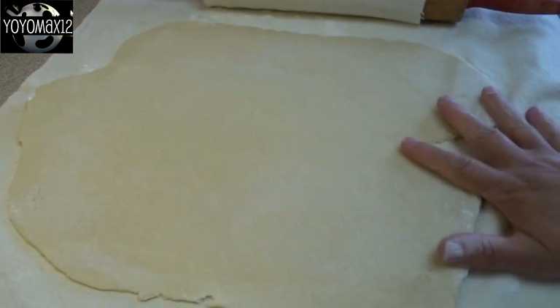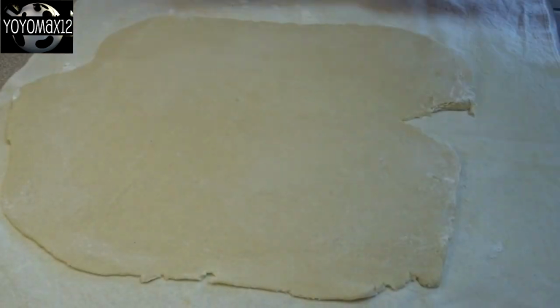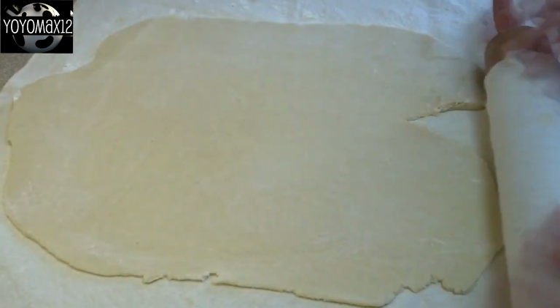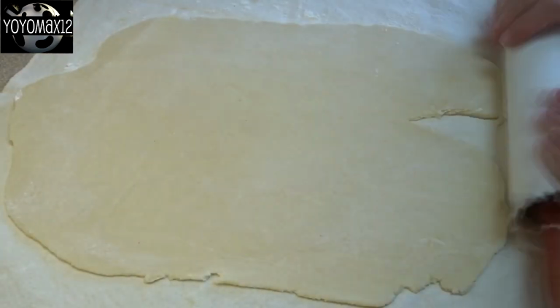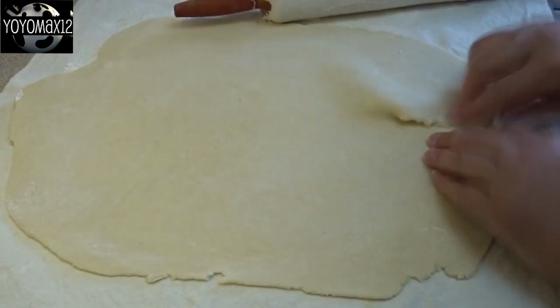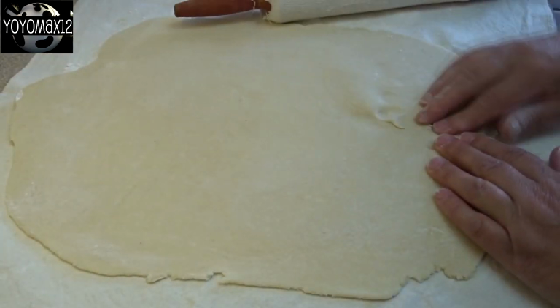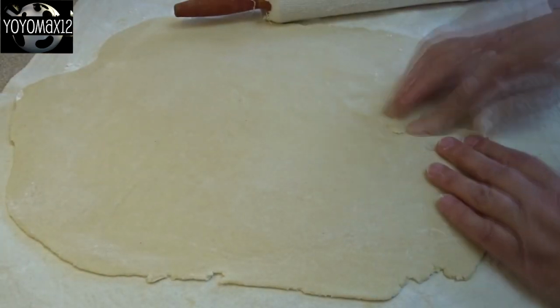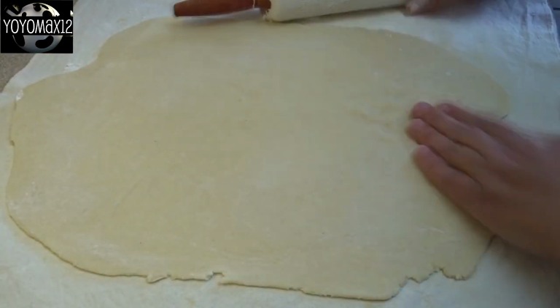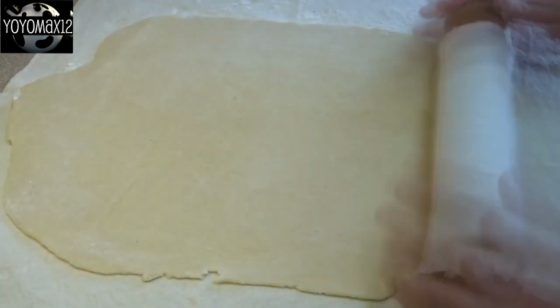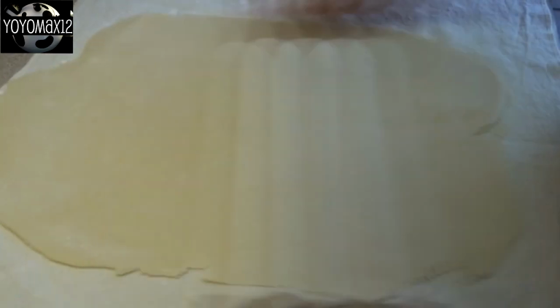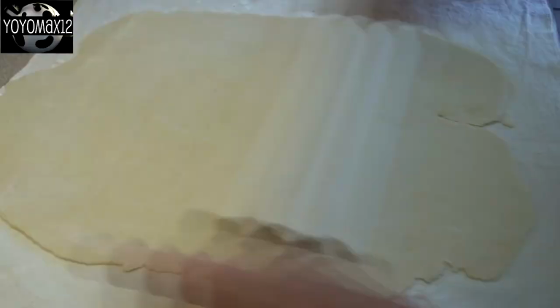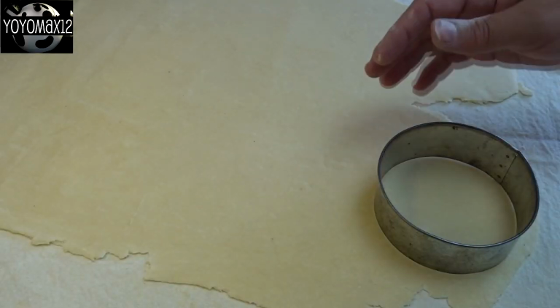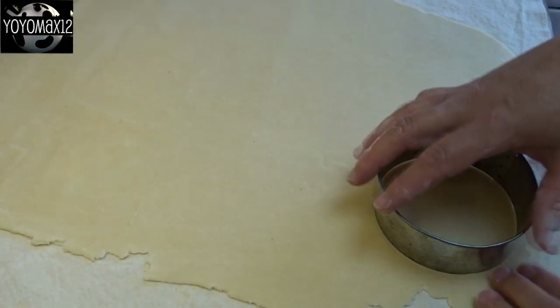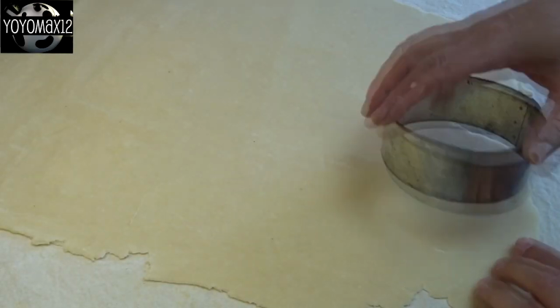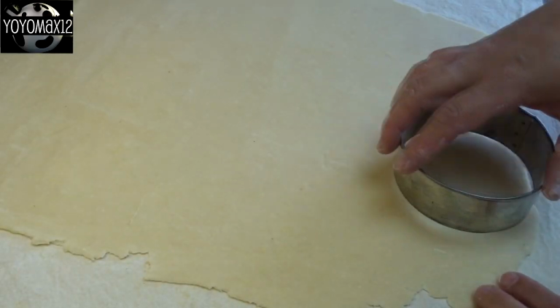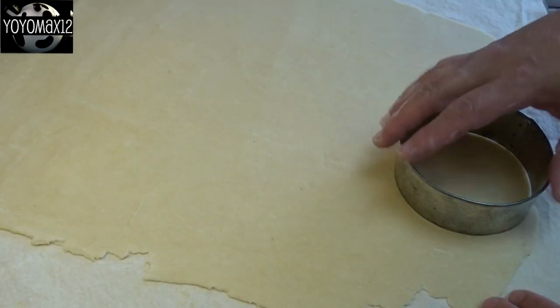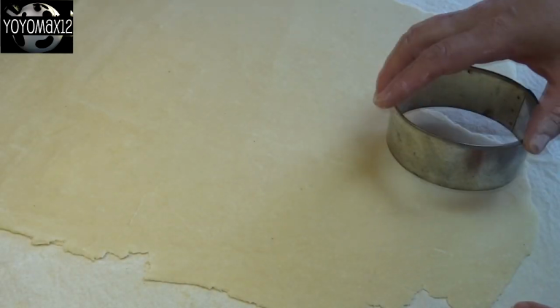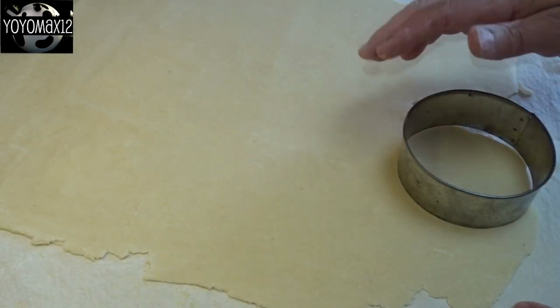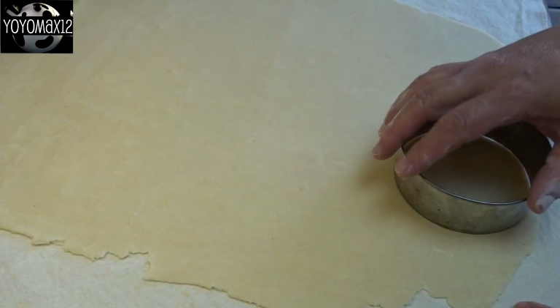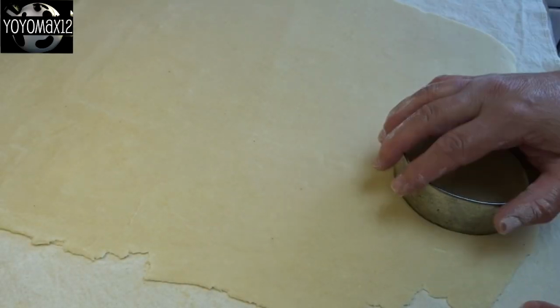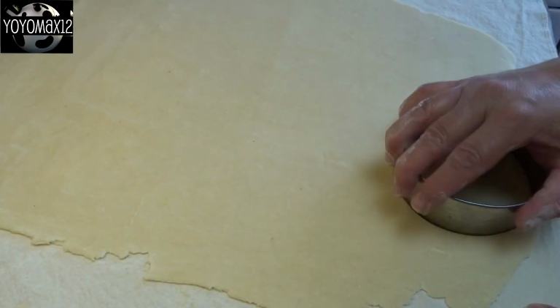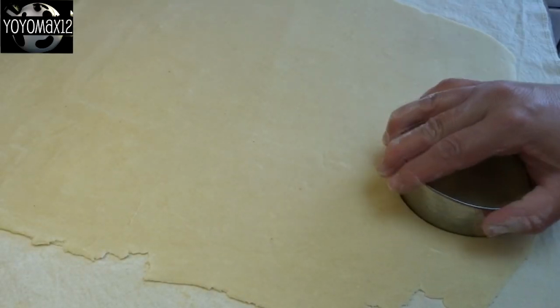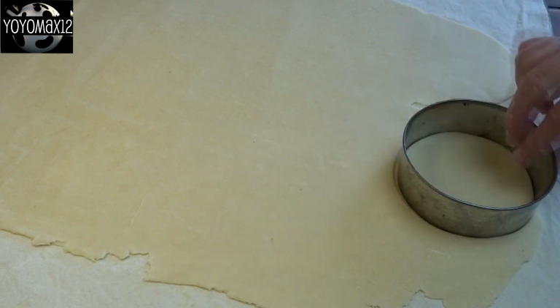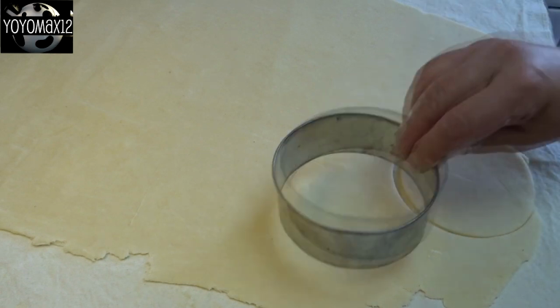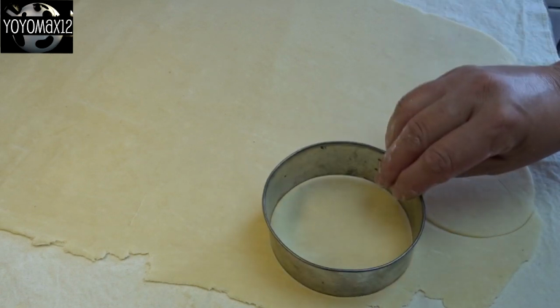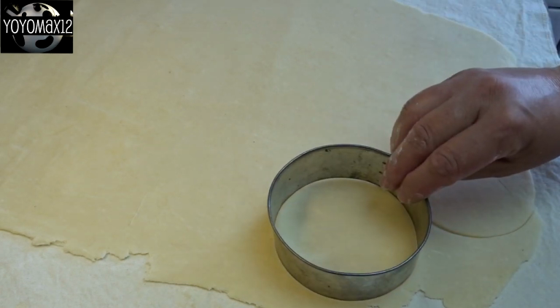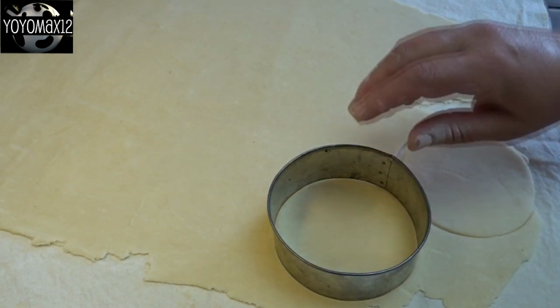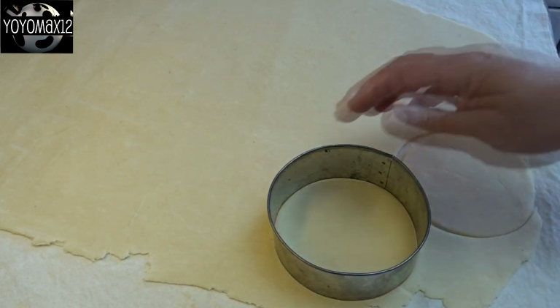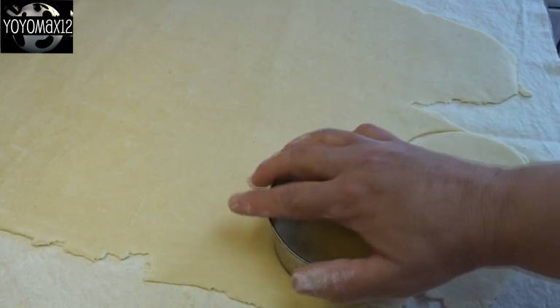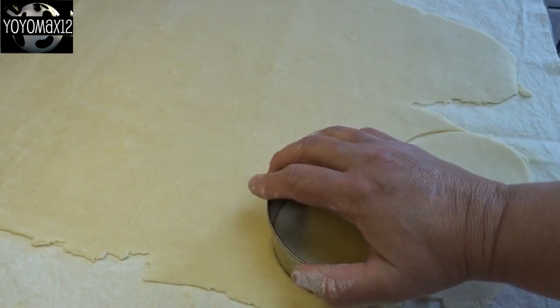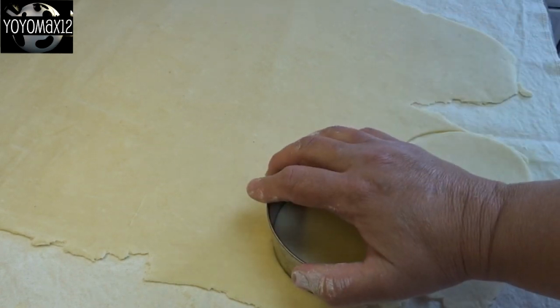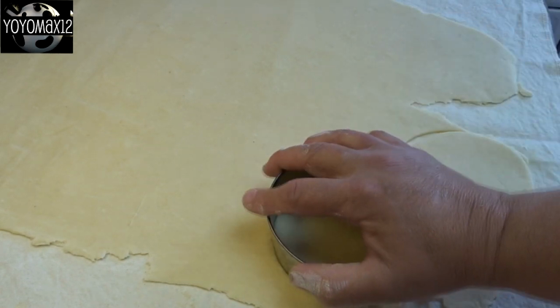Roll out your pastry. I always use a lard-based pastry because I think it's the best, but that is up to you — use whatever pastry you want. You'll need to cut it out using a four-inch cookie cutter. I find that is the perfect size for butter tarts.